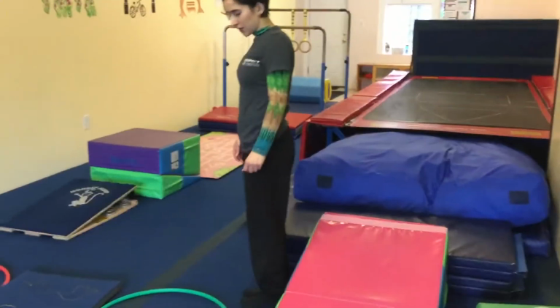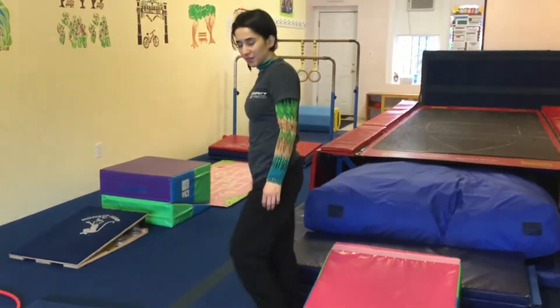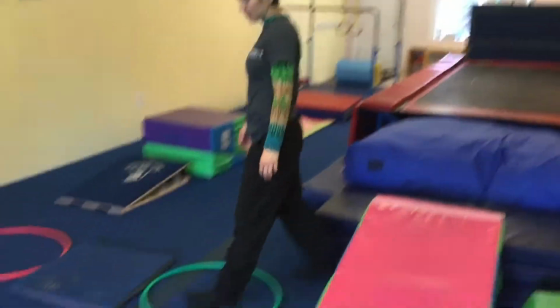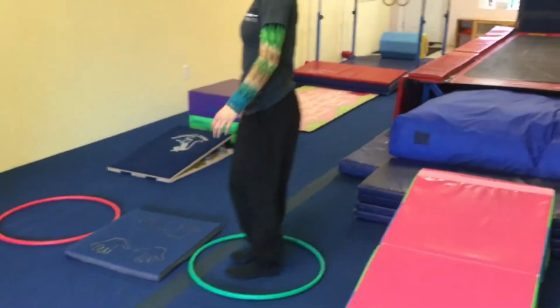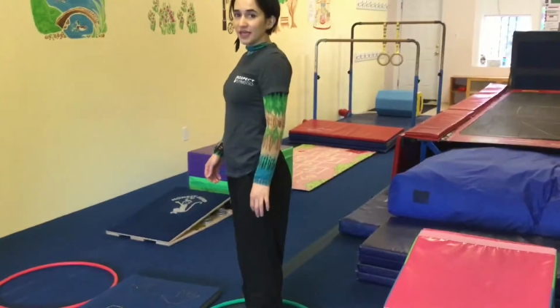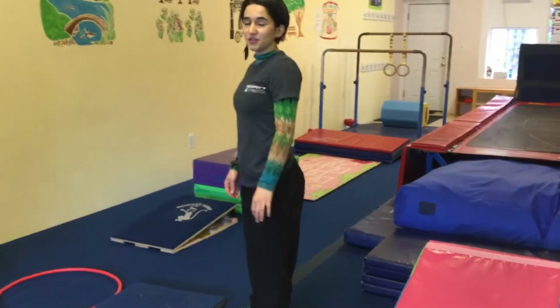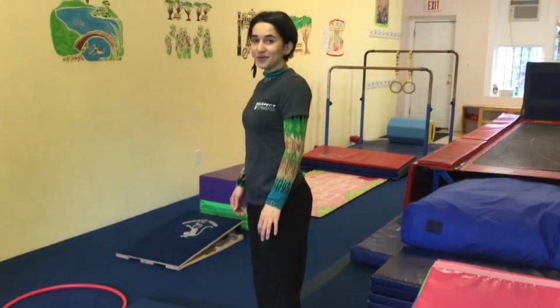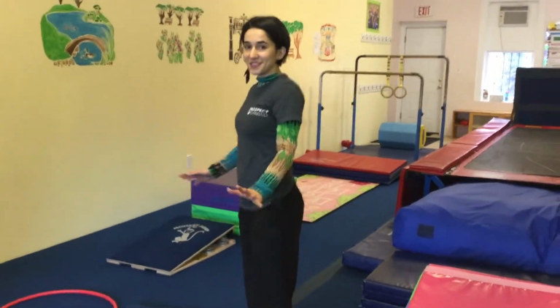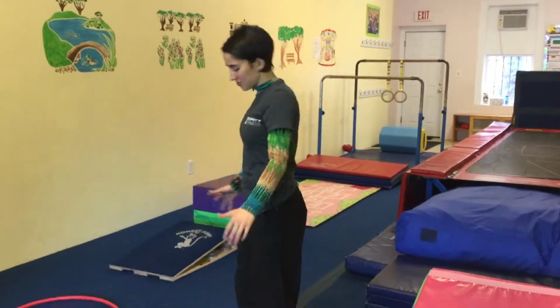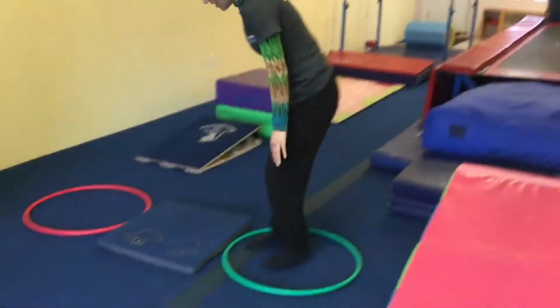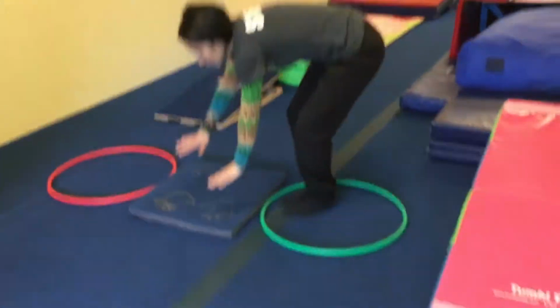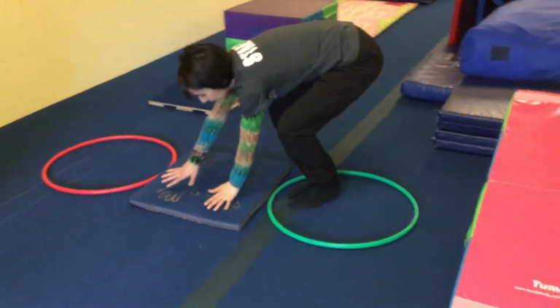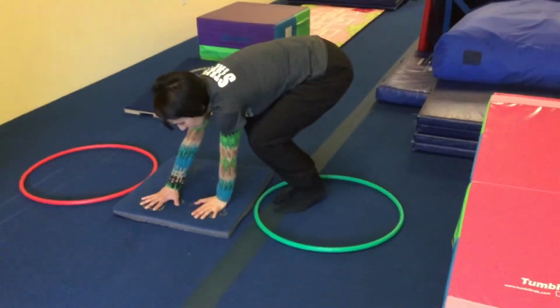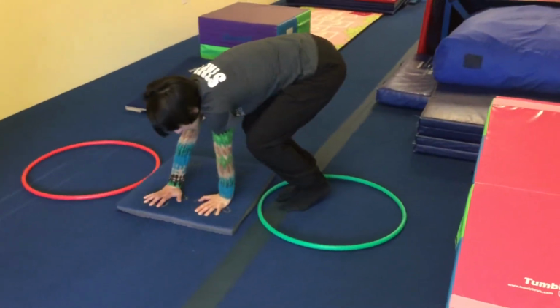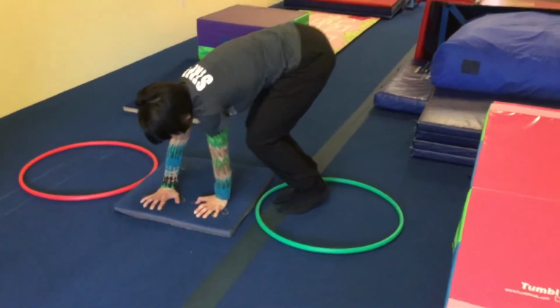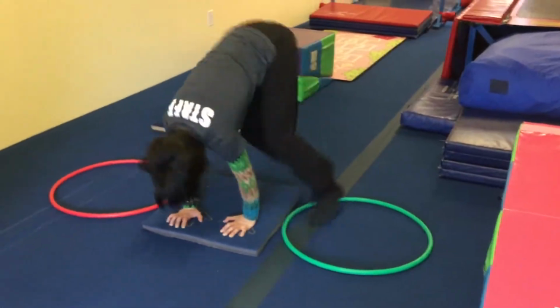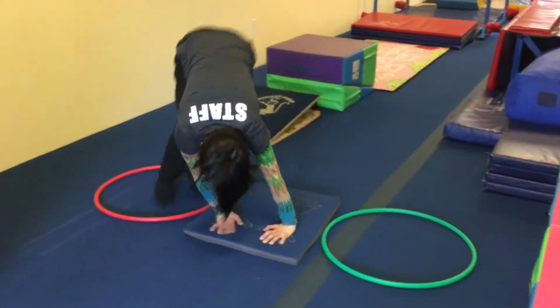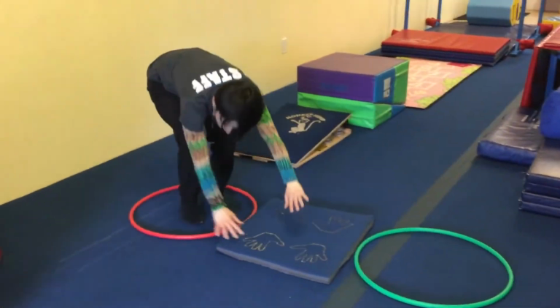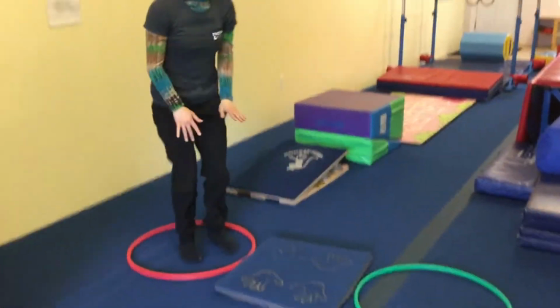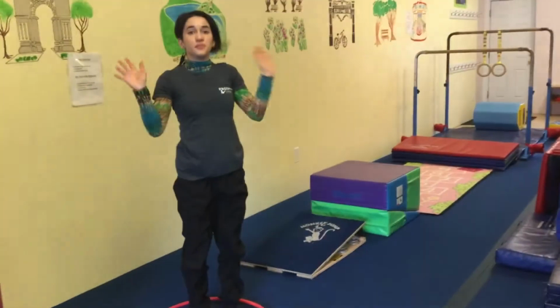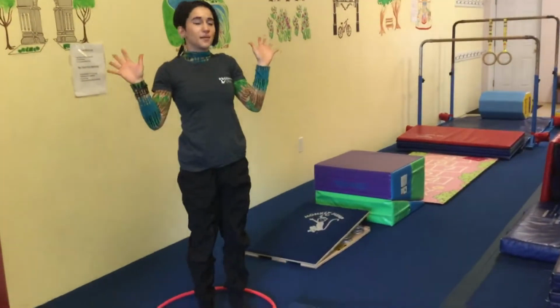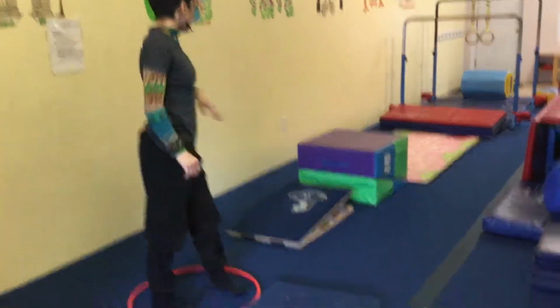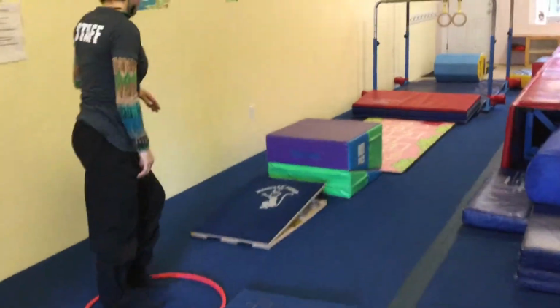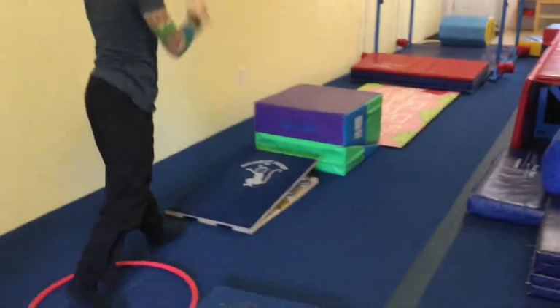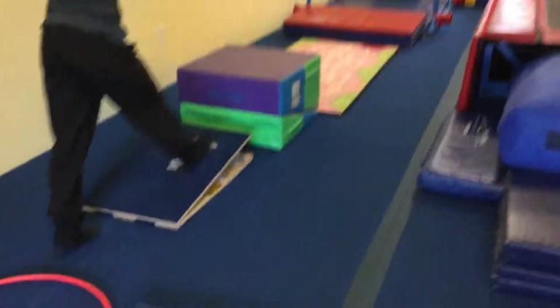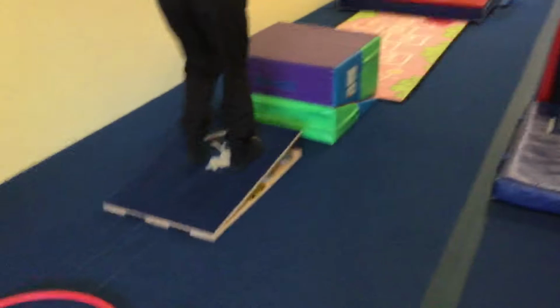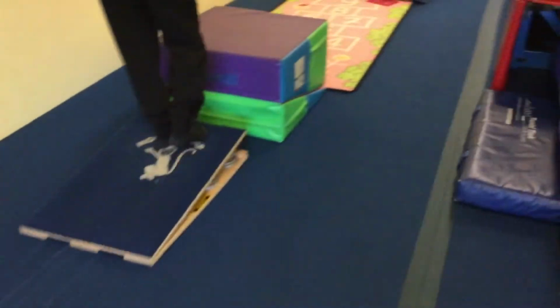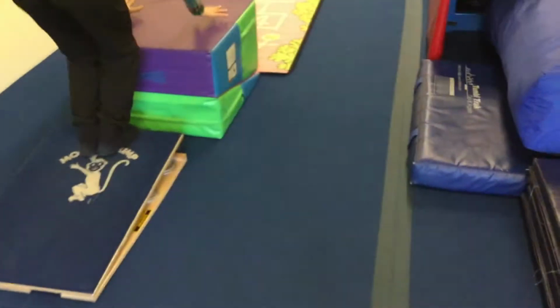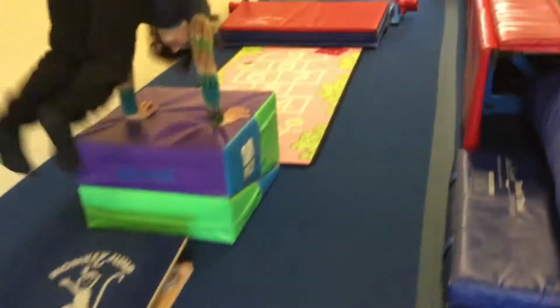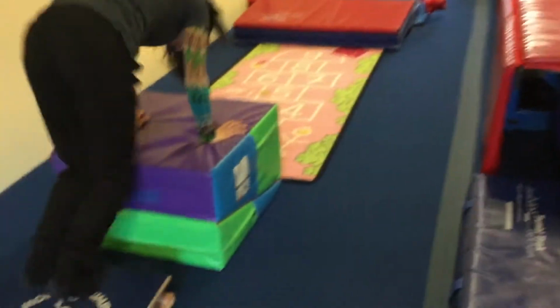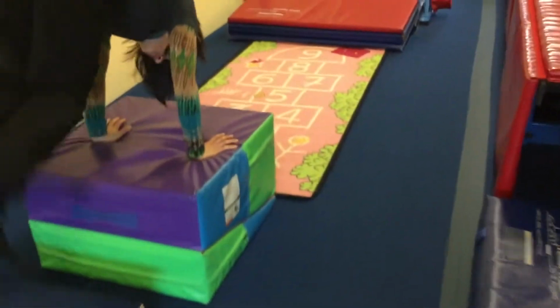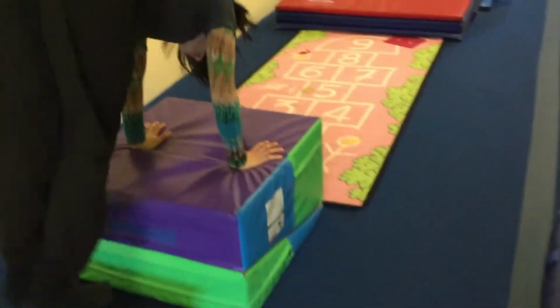We're going to step into the green hoop — and the green hoop means go — and then we're going to put our hands on the hand and we're going to jump into the red hoop, and the red hoop means stop. And then over here we're going to do our jump: one, two, three.